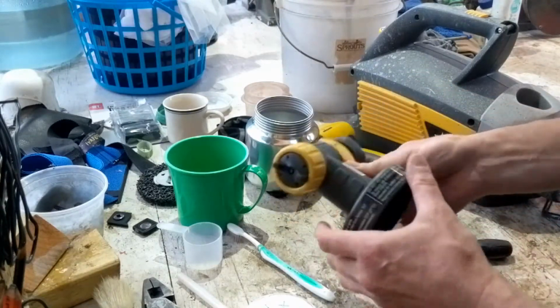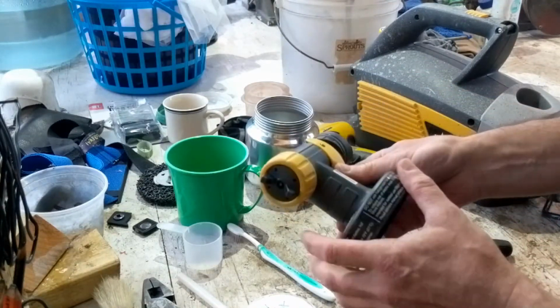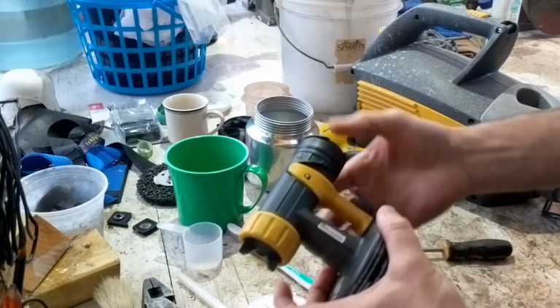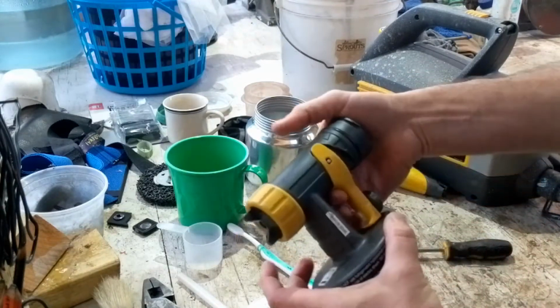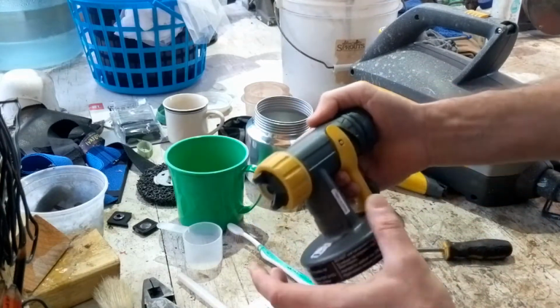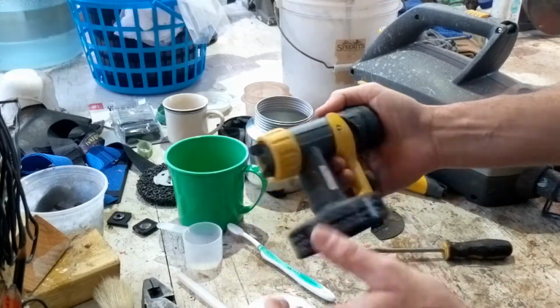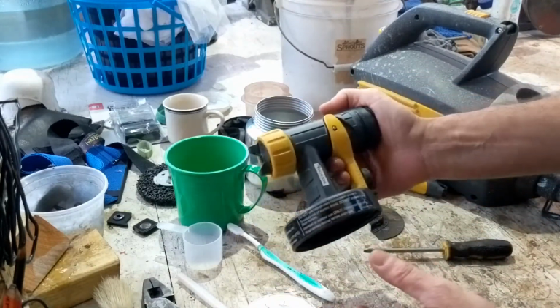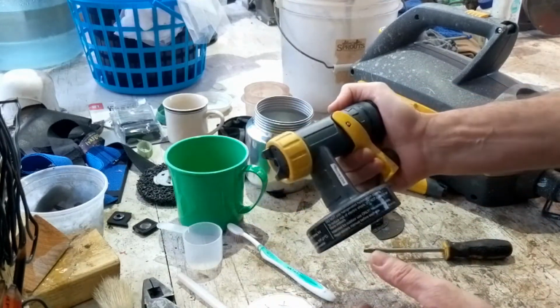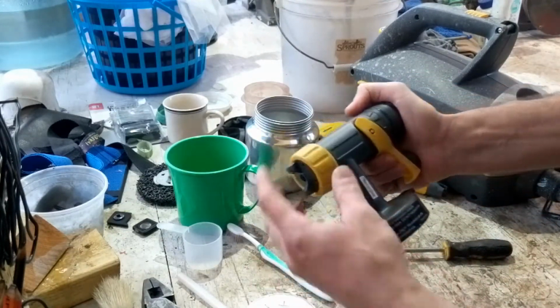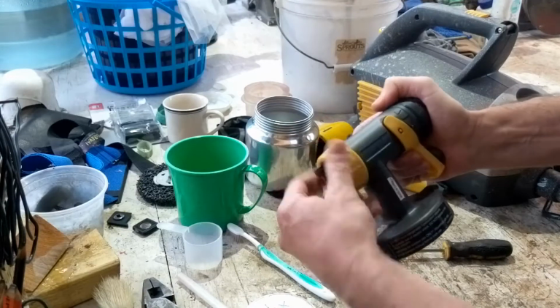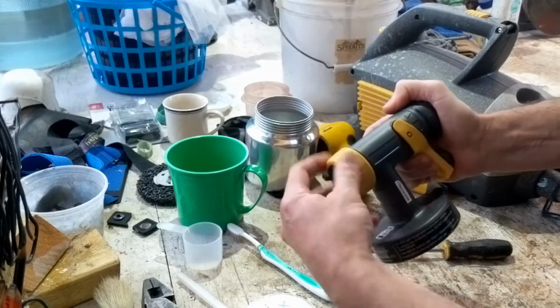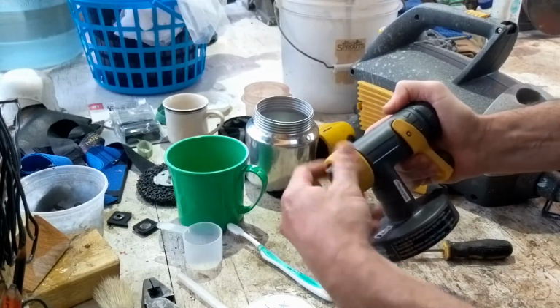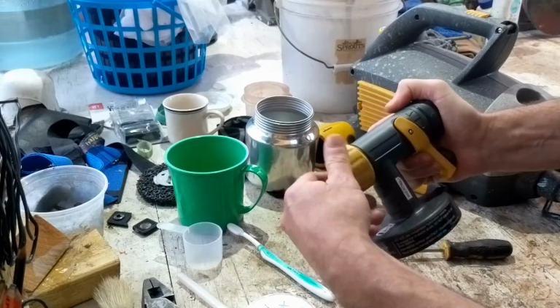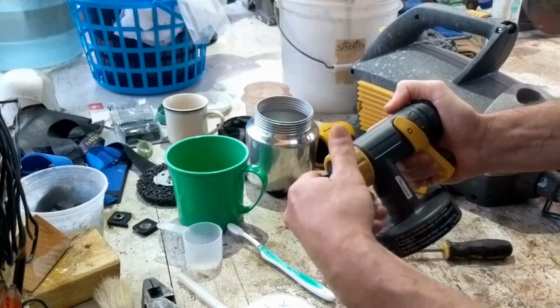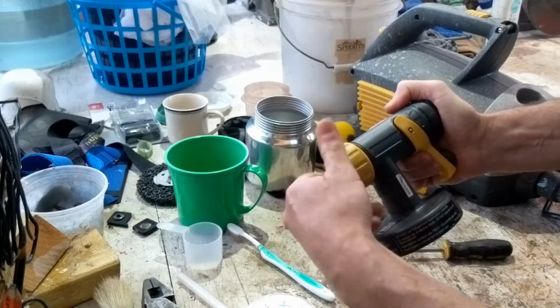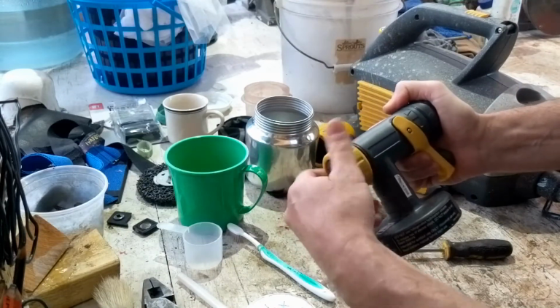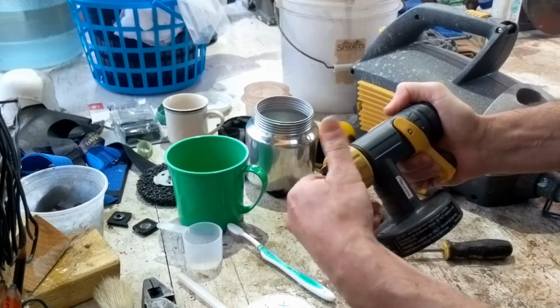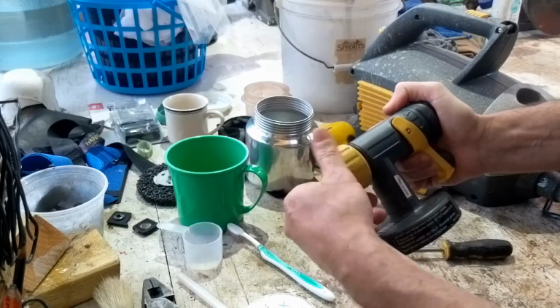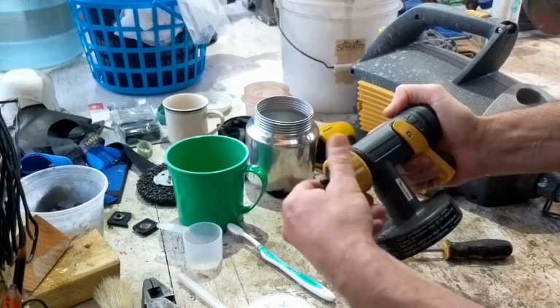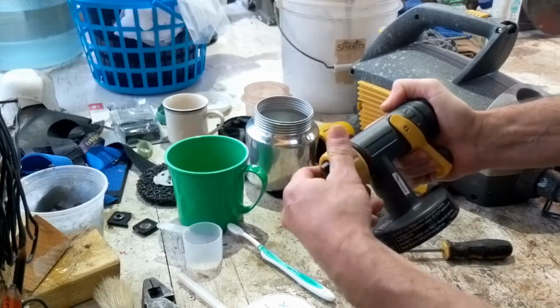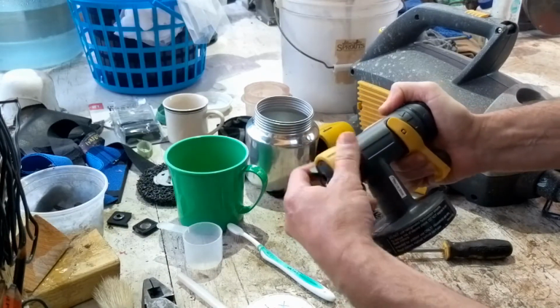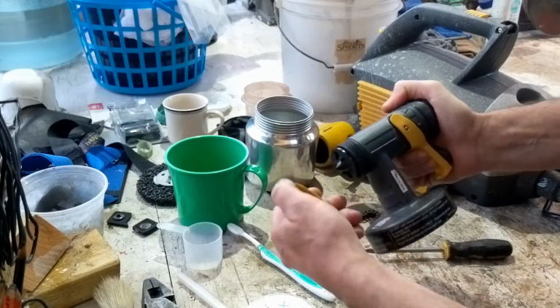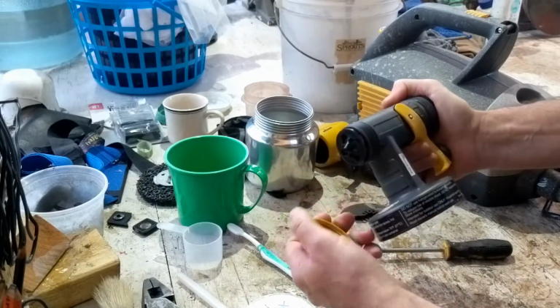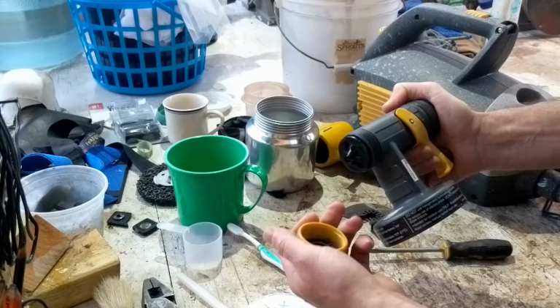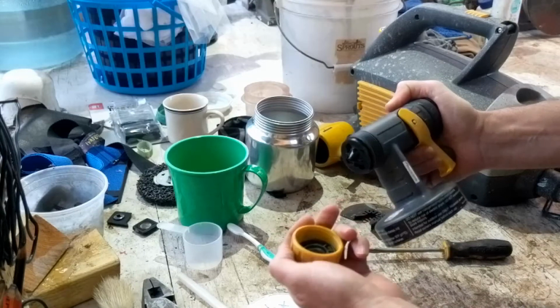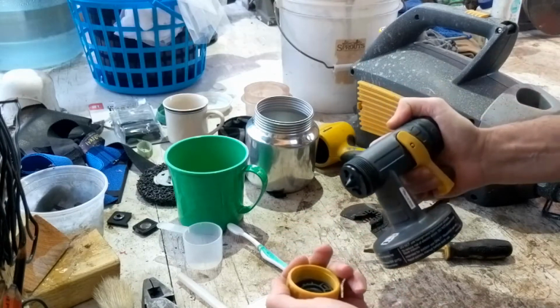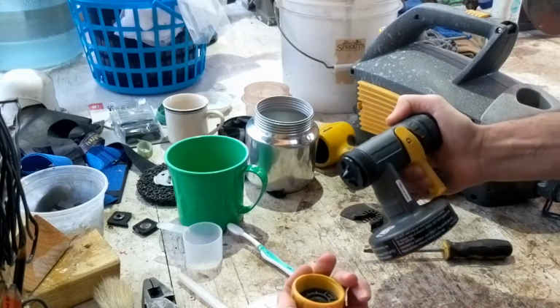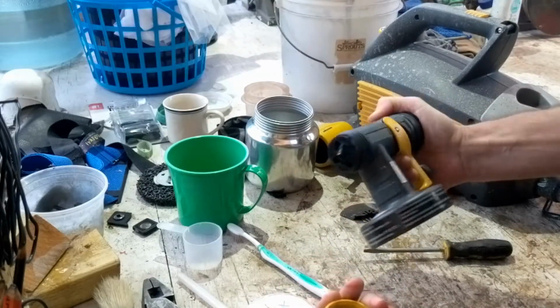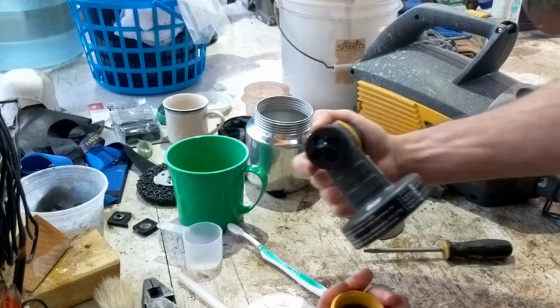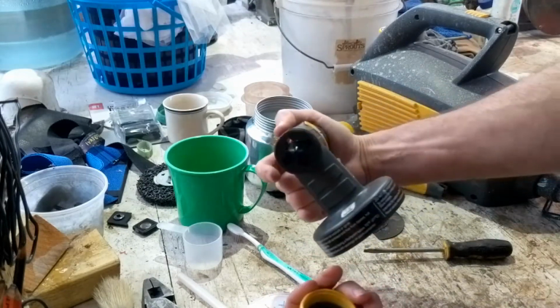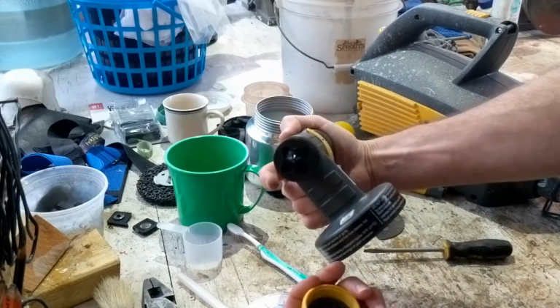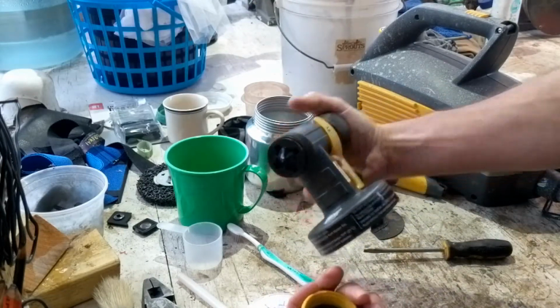Any time you take any kind of sprayer, you're always supposed to pull the trigger before you remove this so you don't bend the pin. This is plastic, so that's not really a concern. So I'm going to let that out like that.